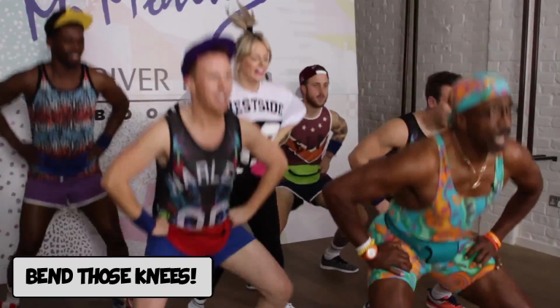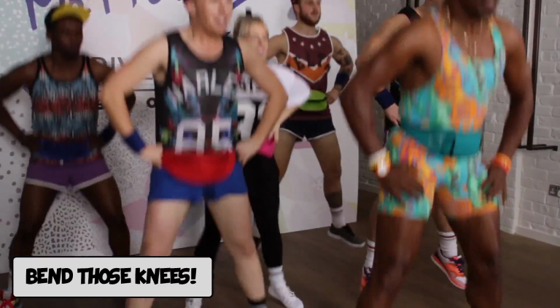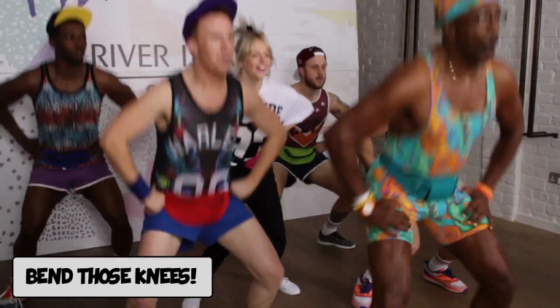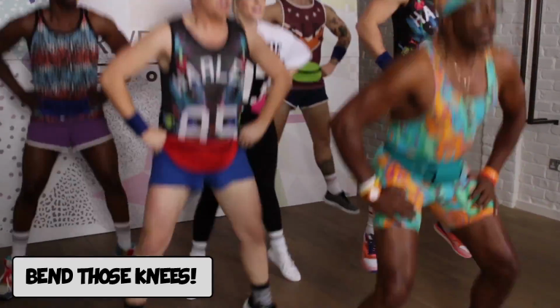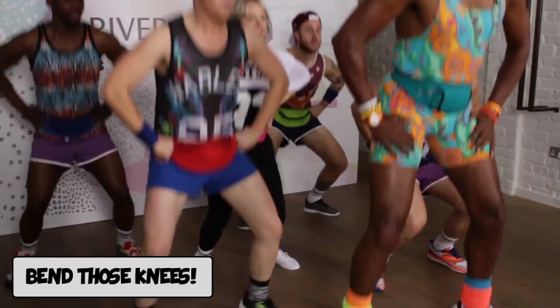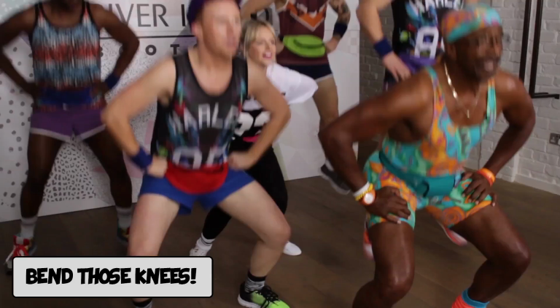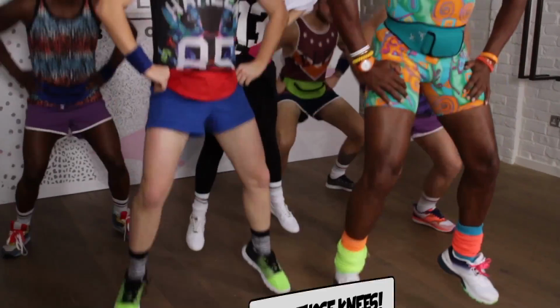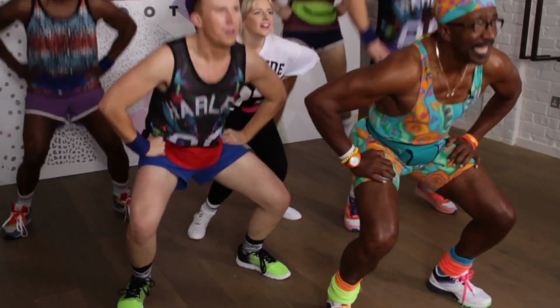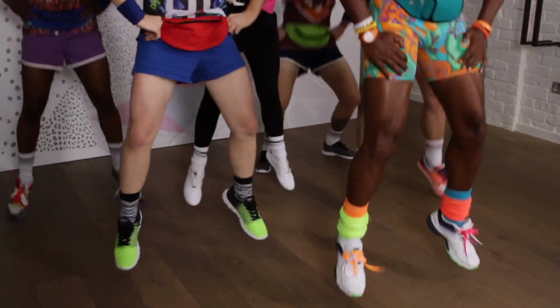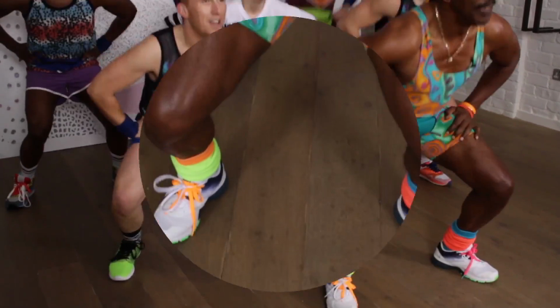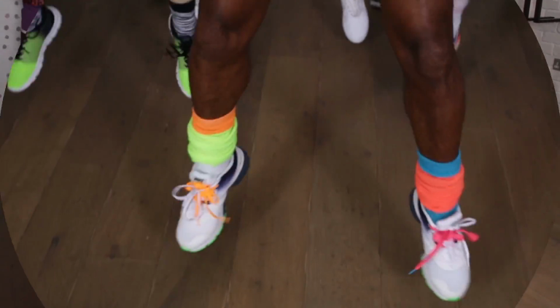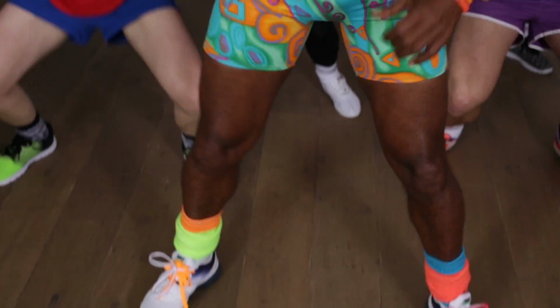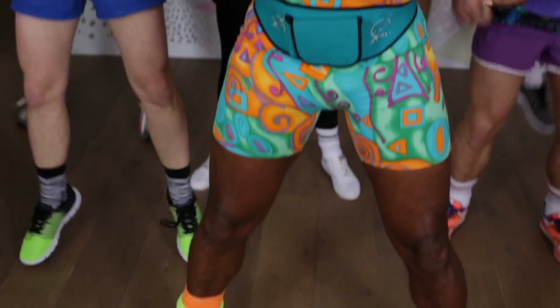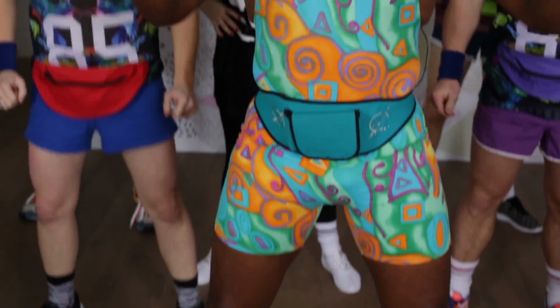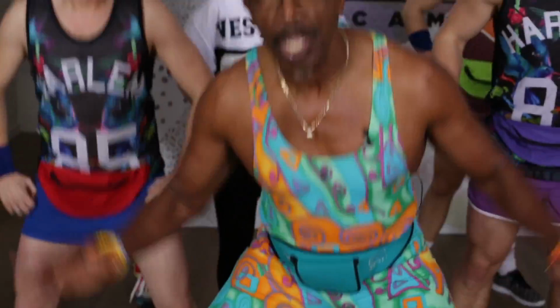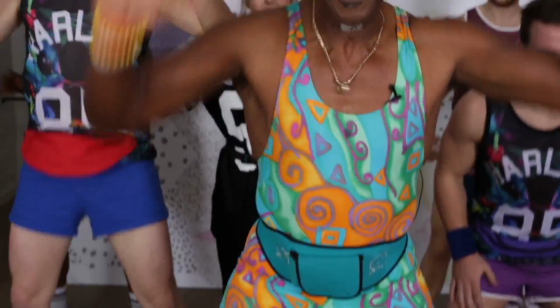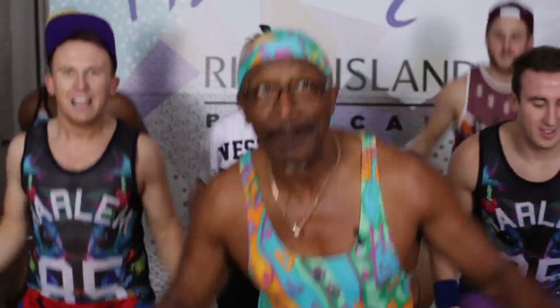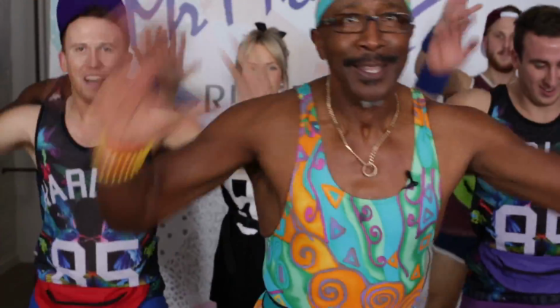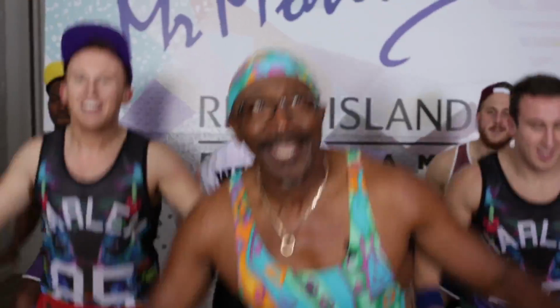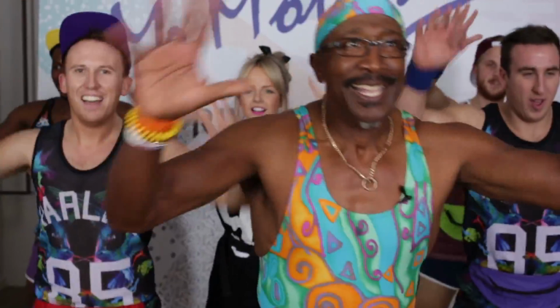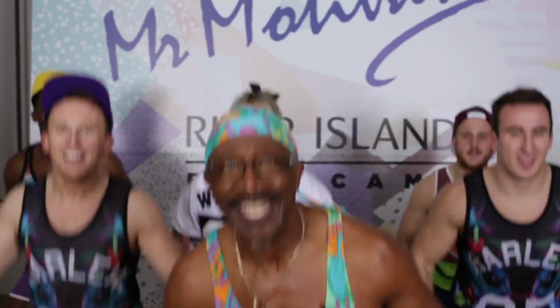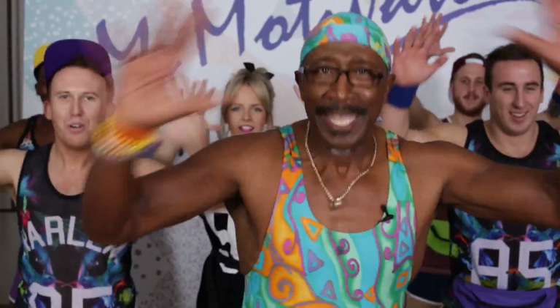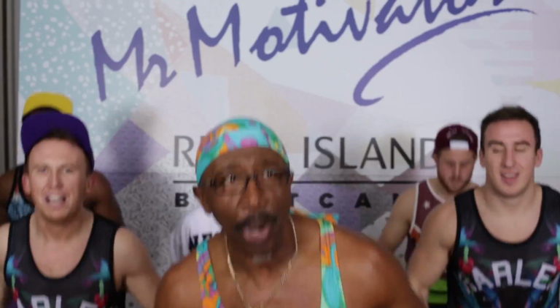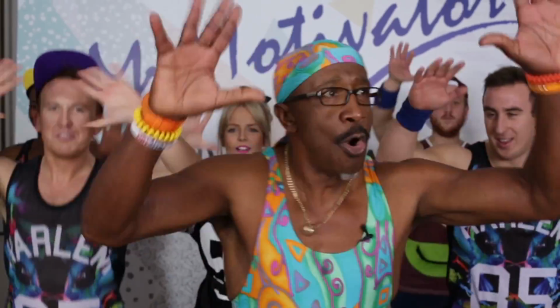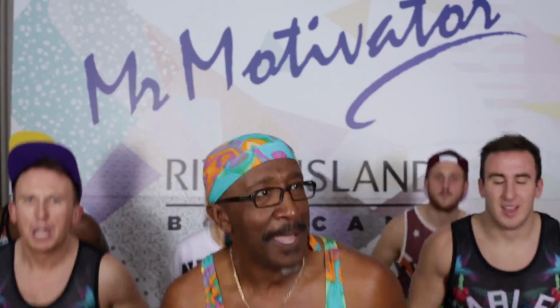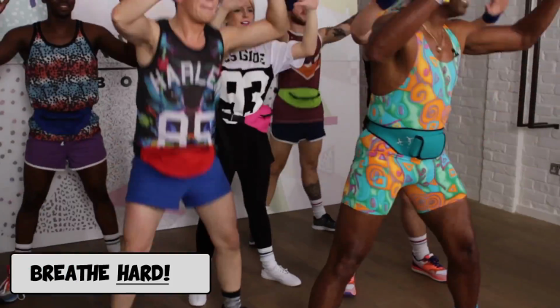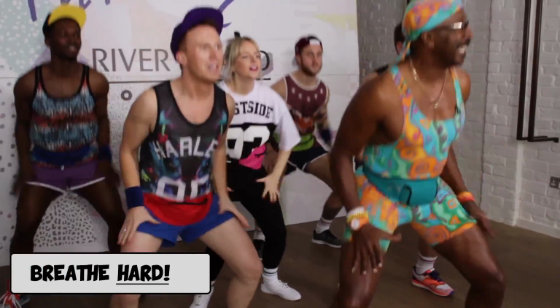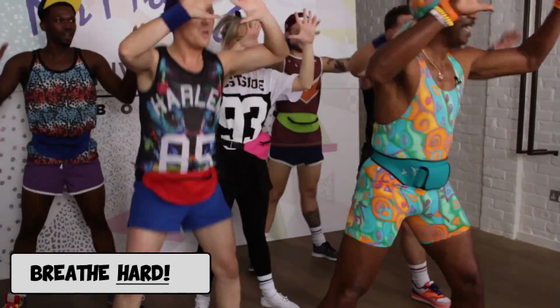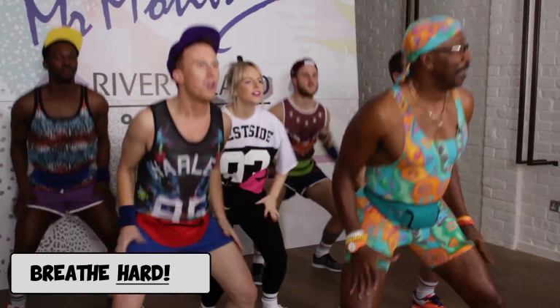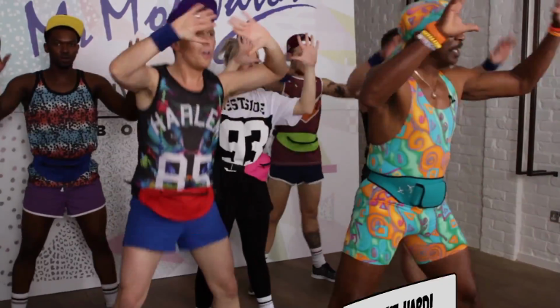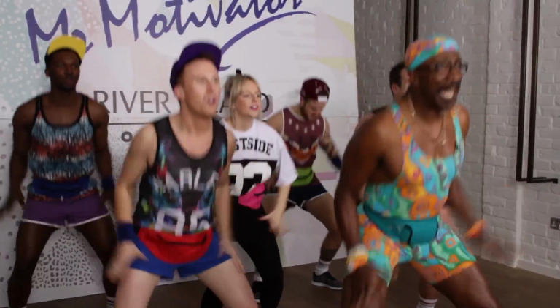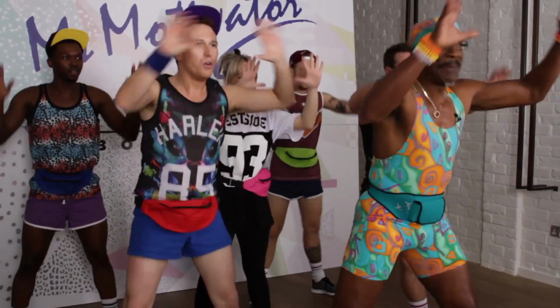3, 4, 5, 6, 7, 8. Everybody follow me, up and down. Breathe hard — through the nose and out through the mouth.